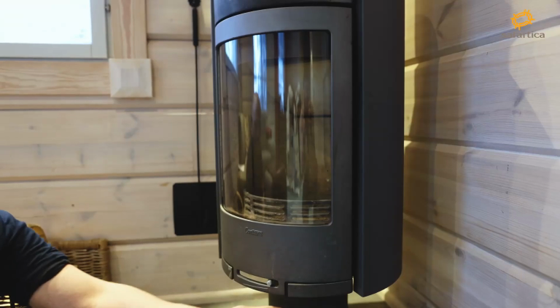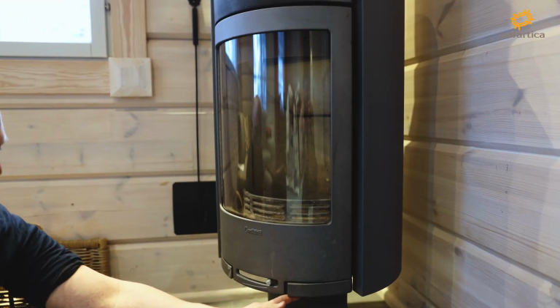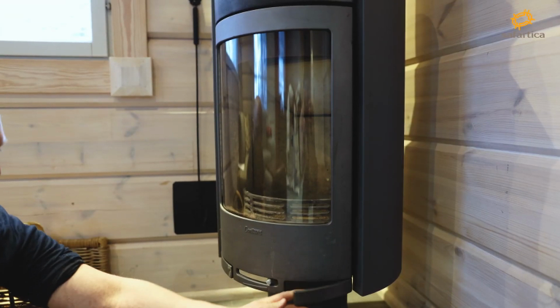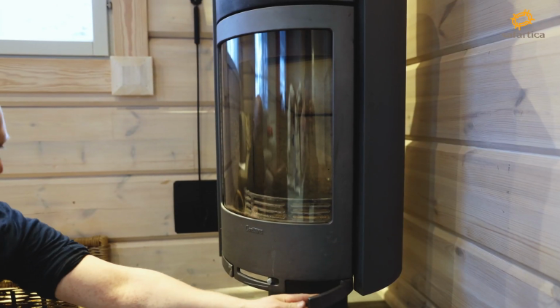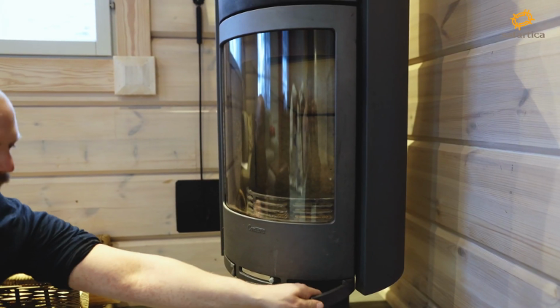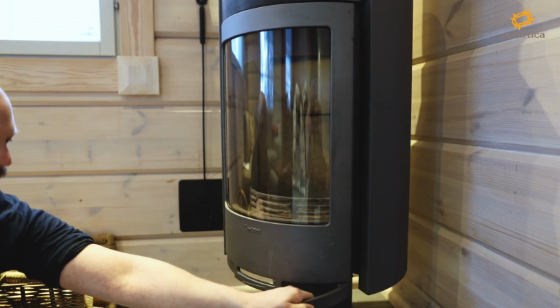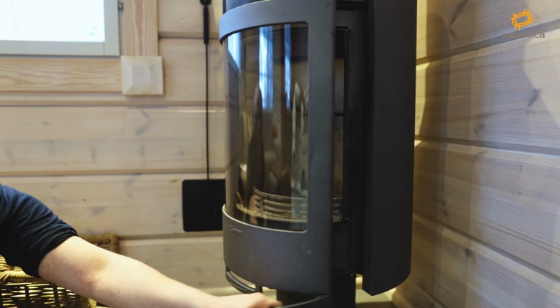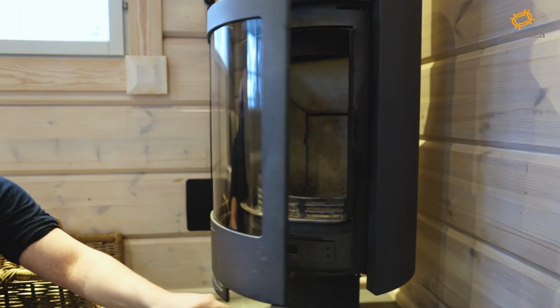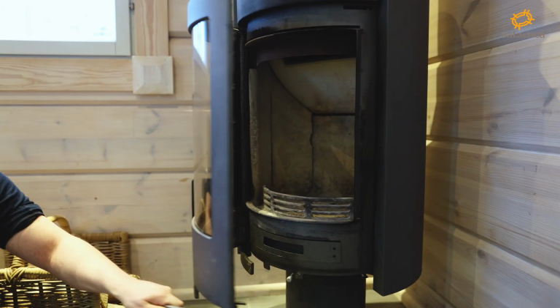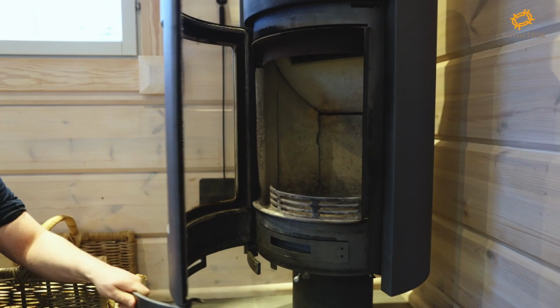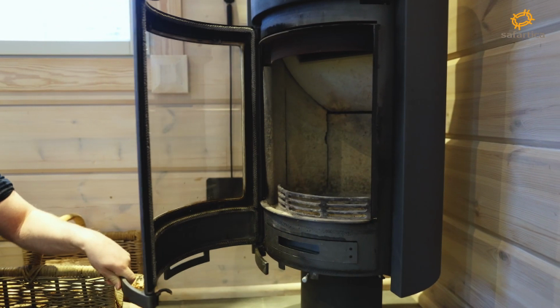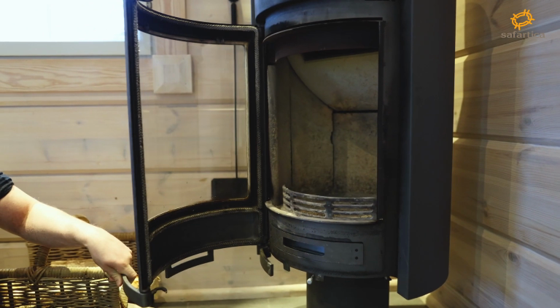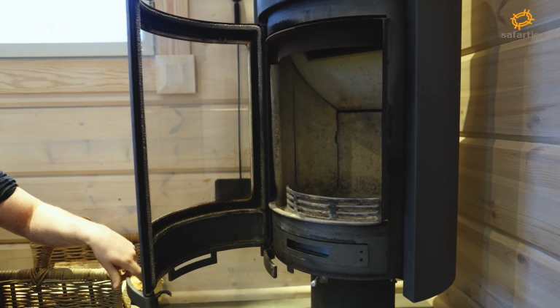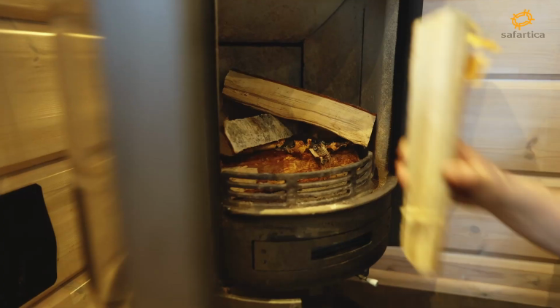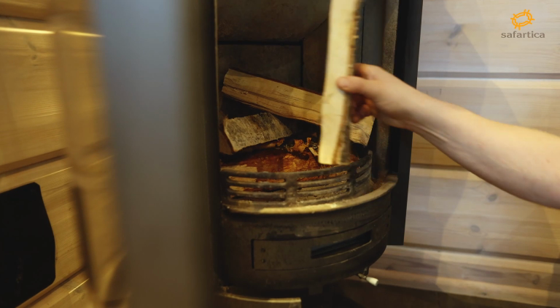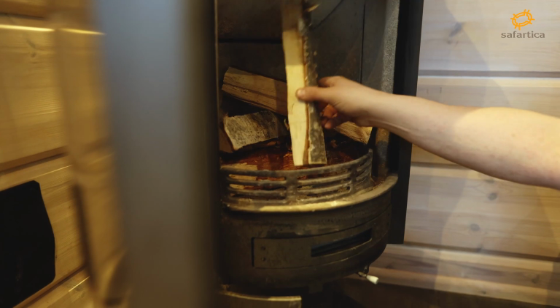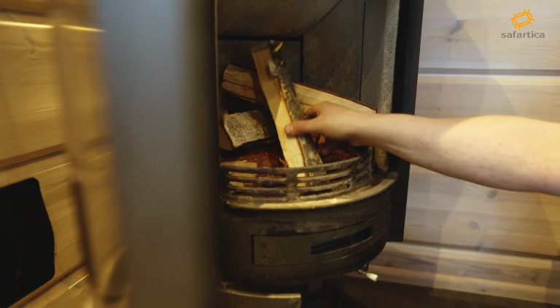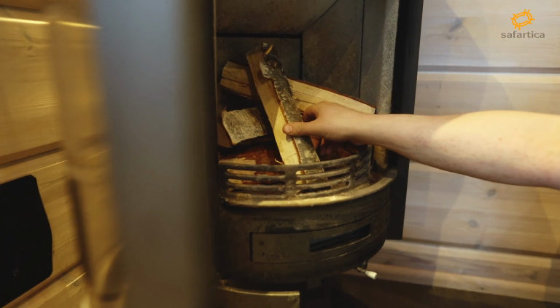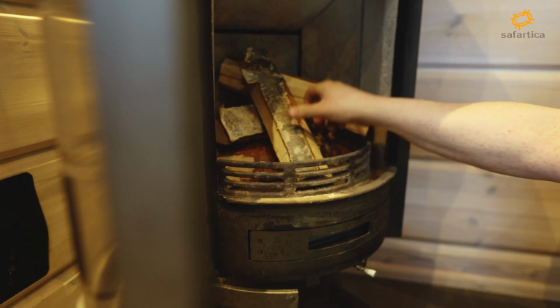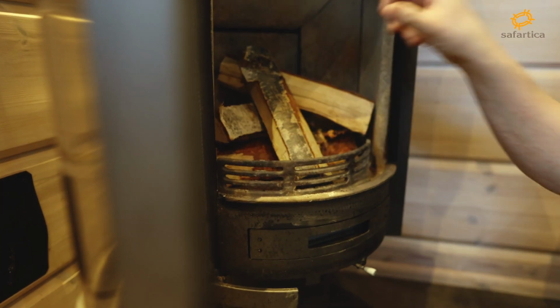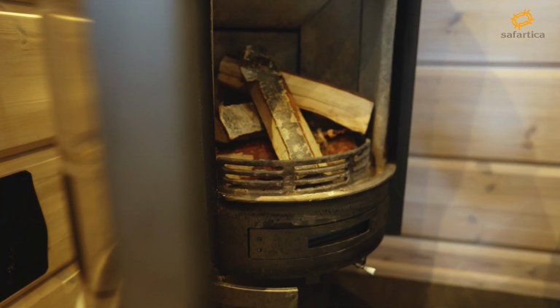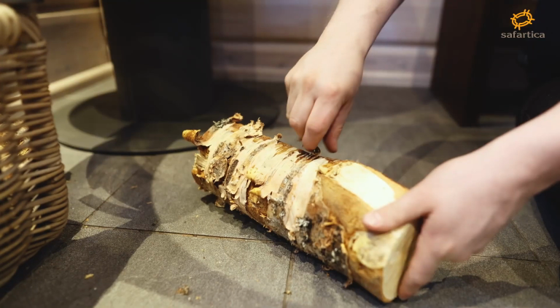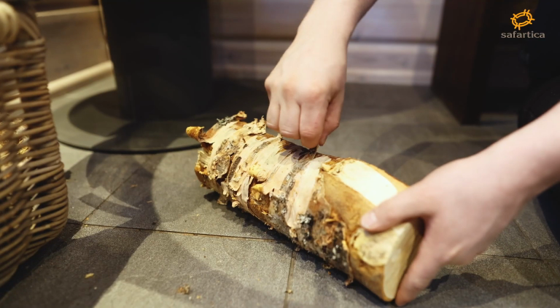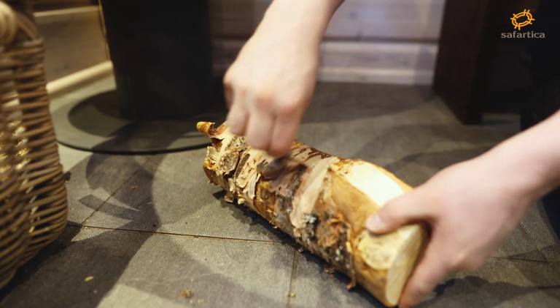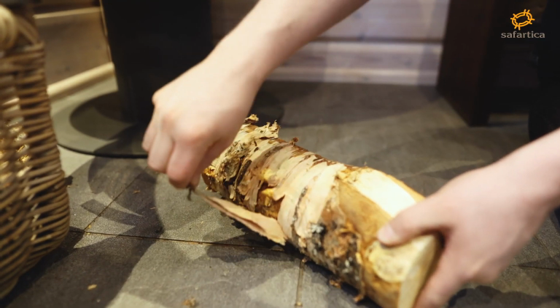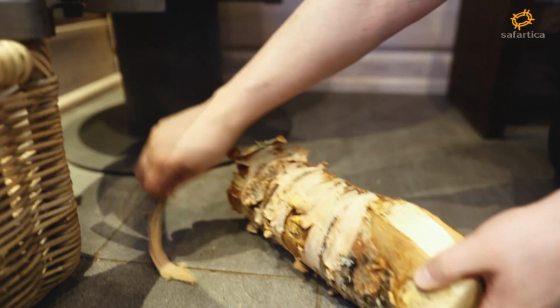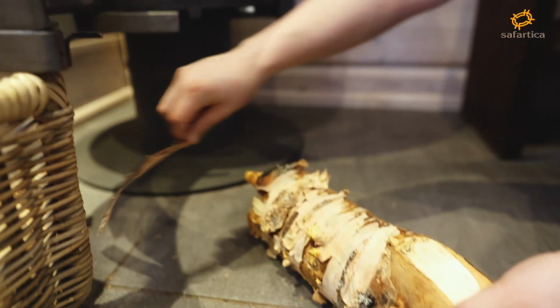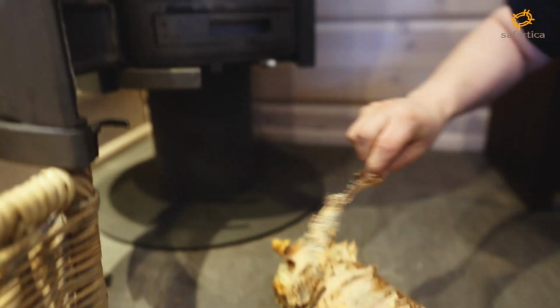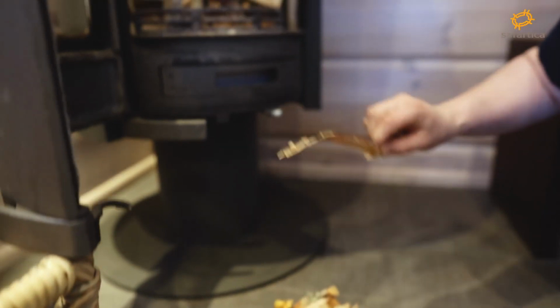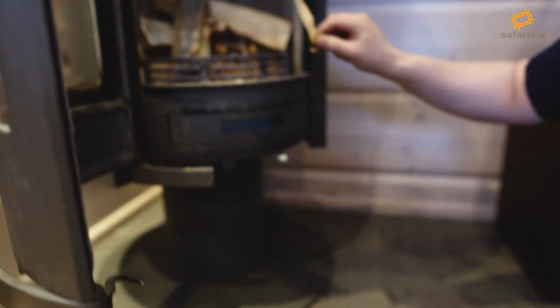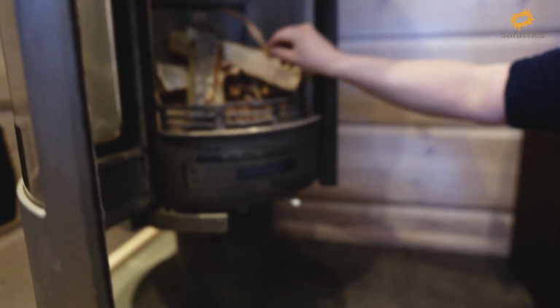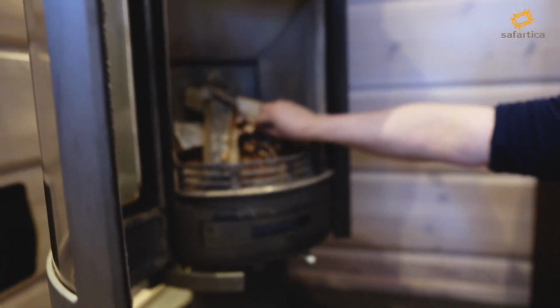Open the fireplace. Place the wood with some fire starters and/or some extra bark for easy fire starting.